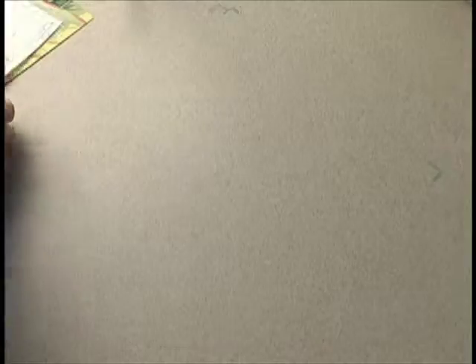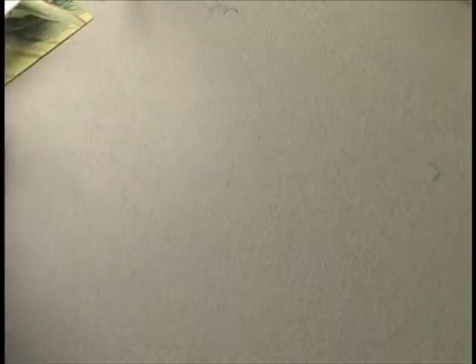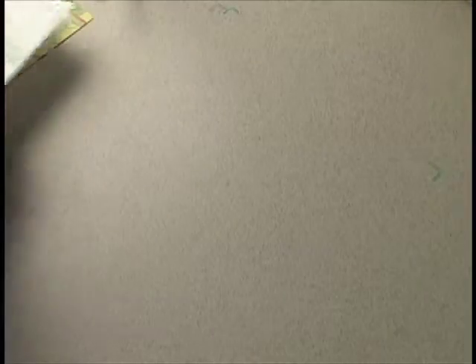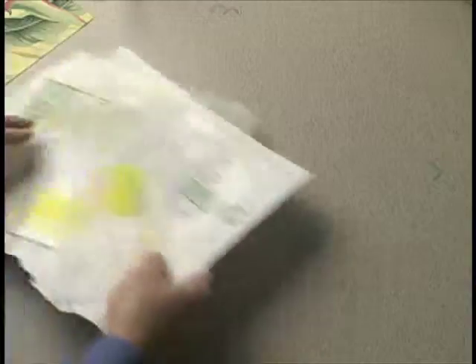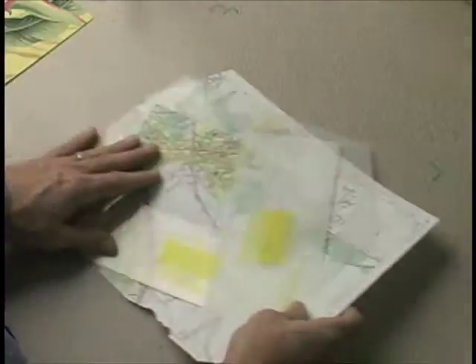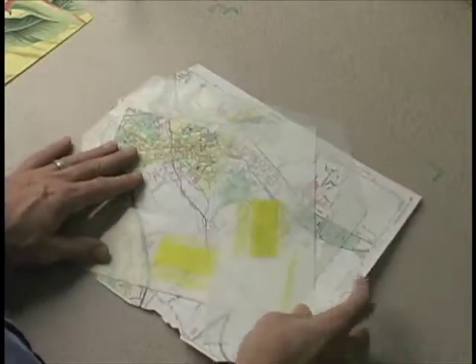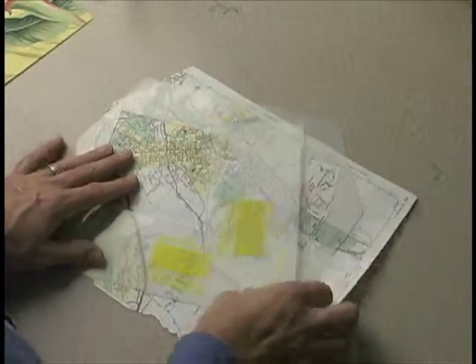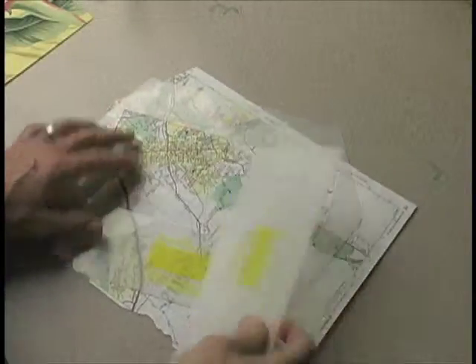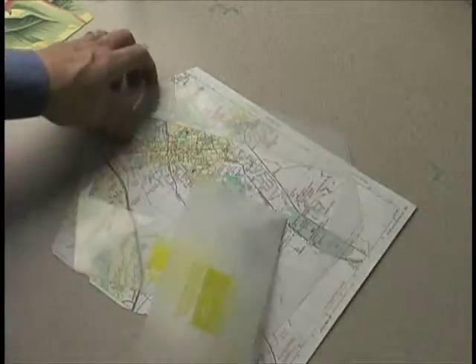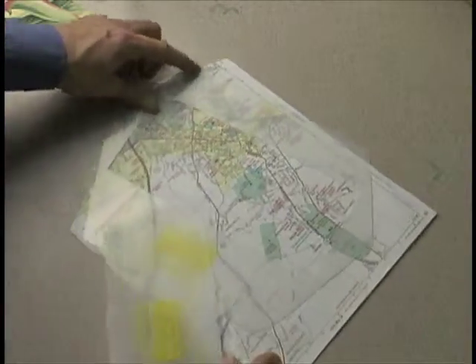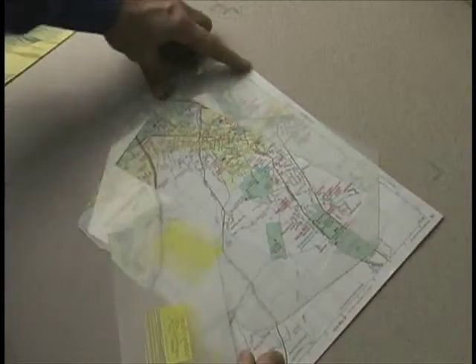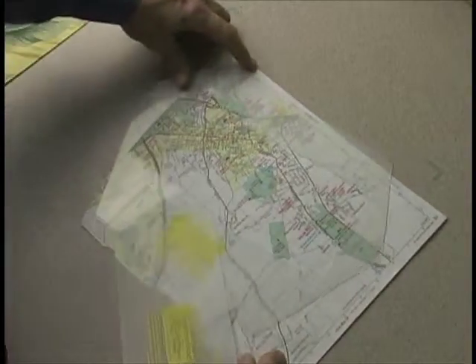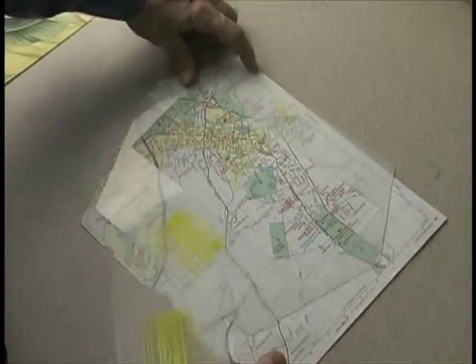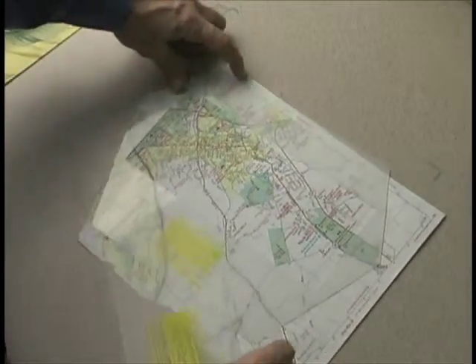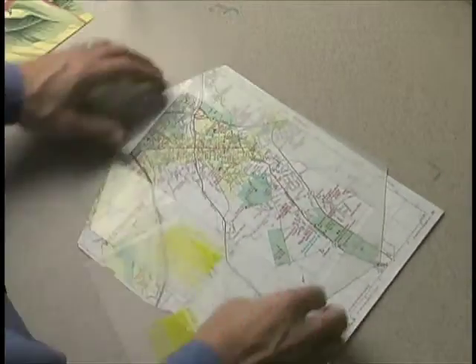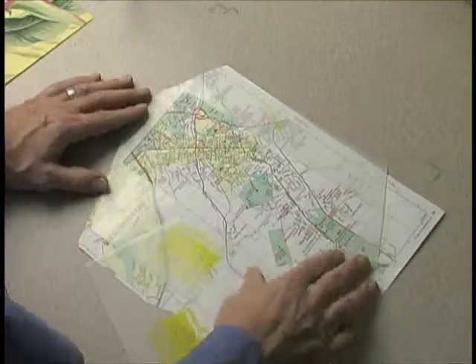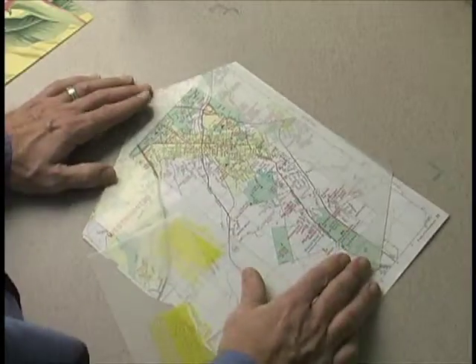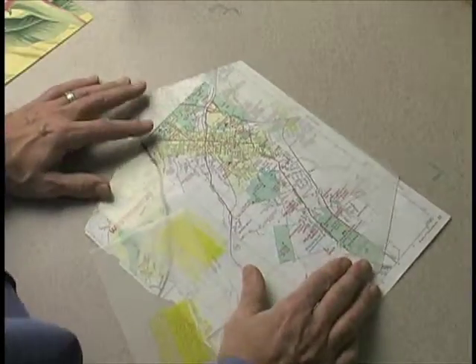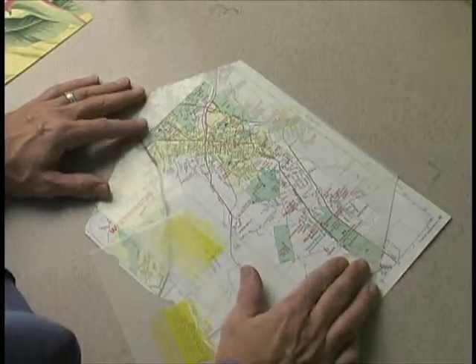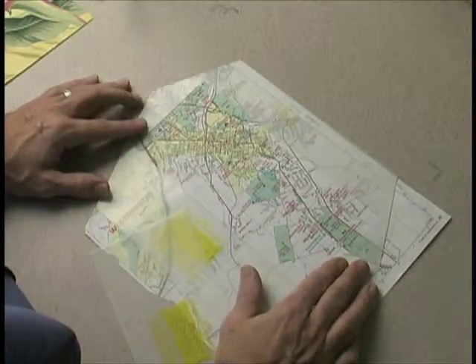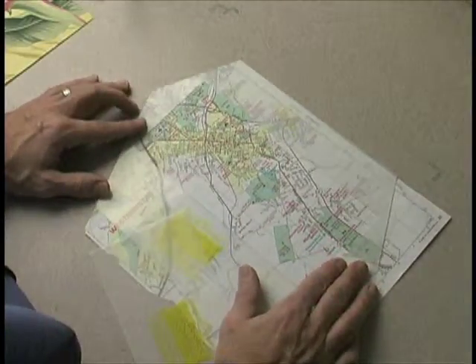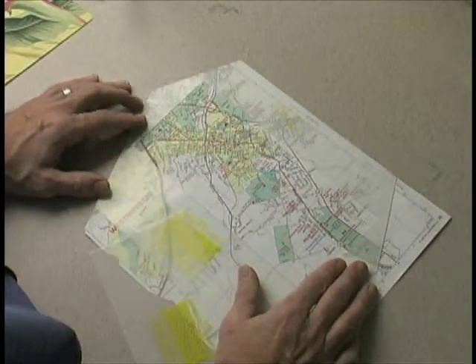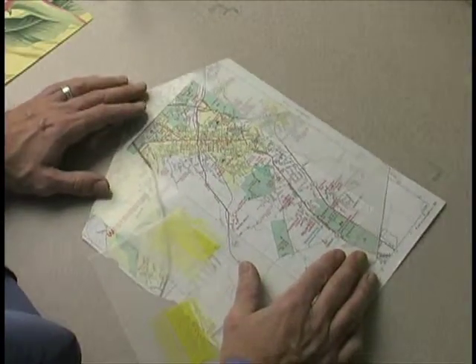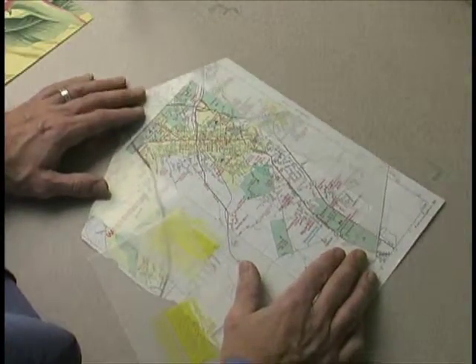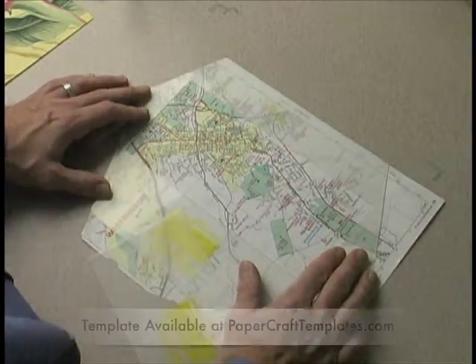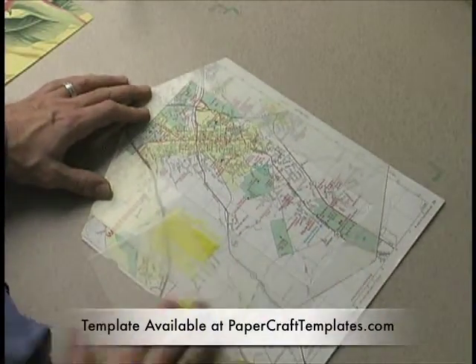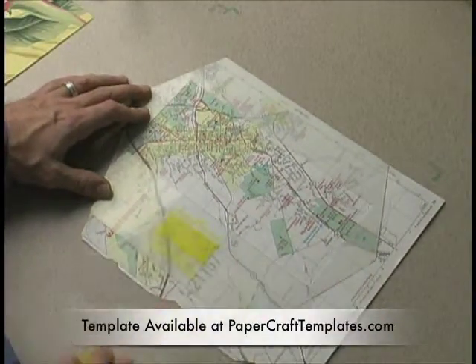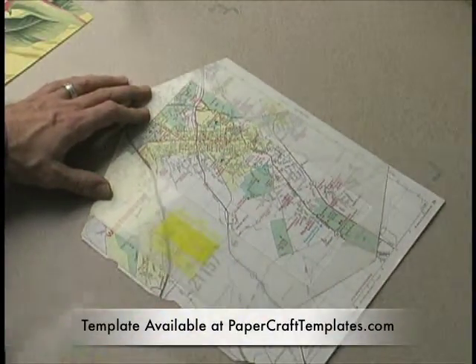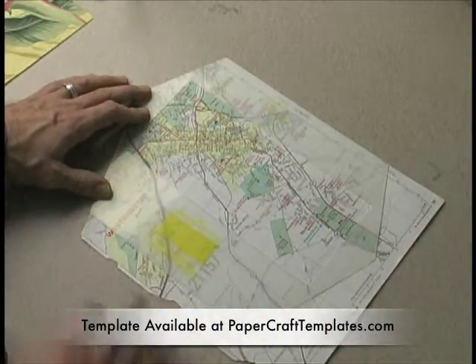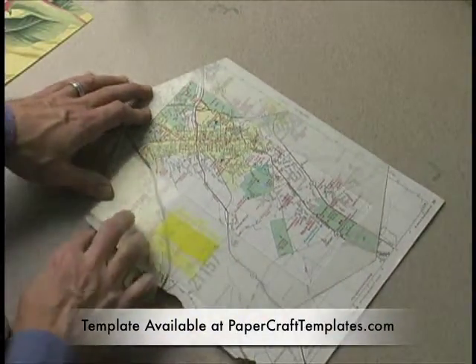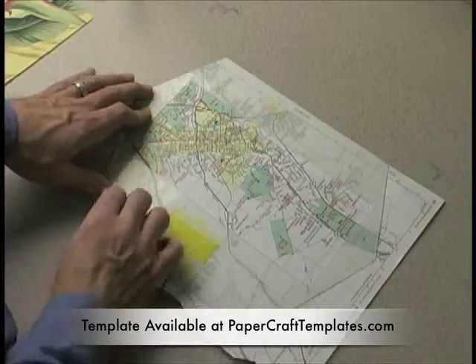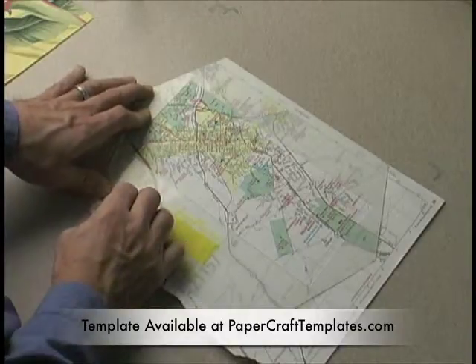This one over here is a number 10 business envelope. I like to use this one for bigger papers. Here's another great way of recycling old paper — this is an old map.